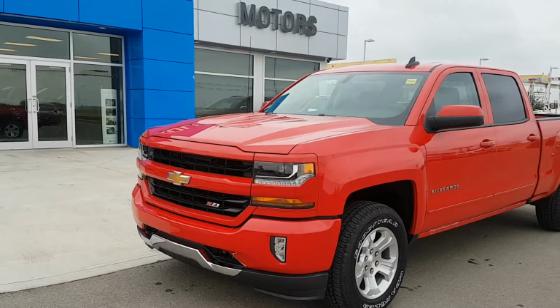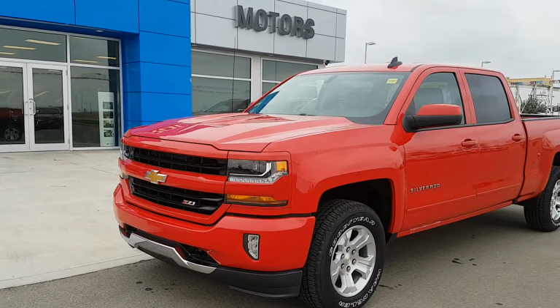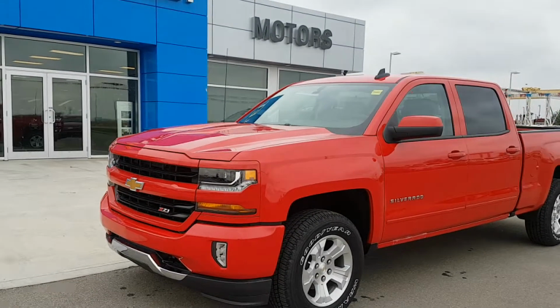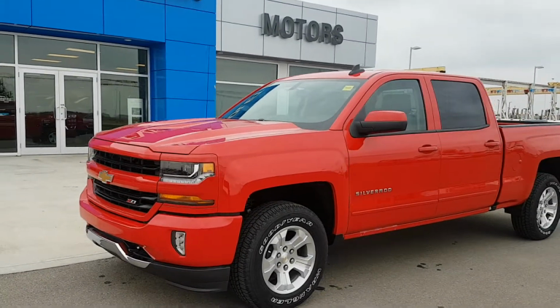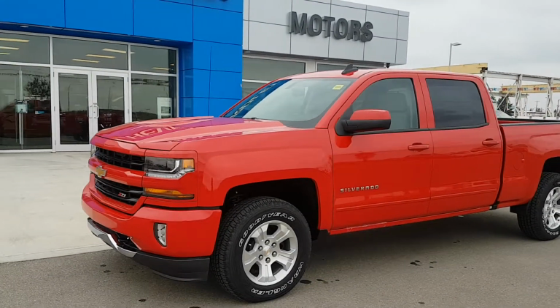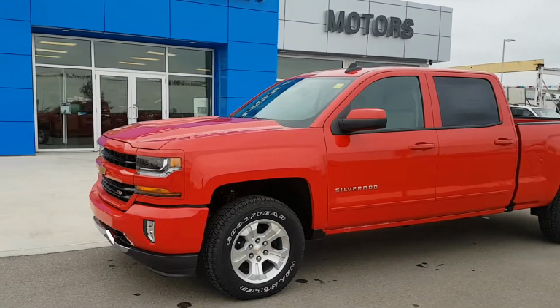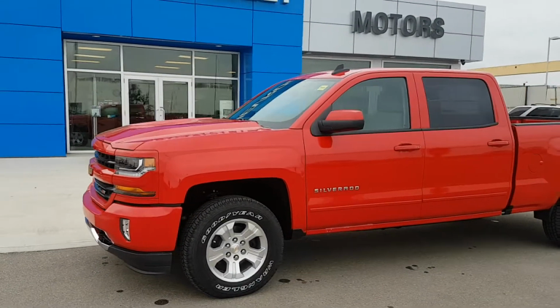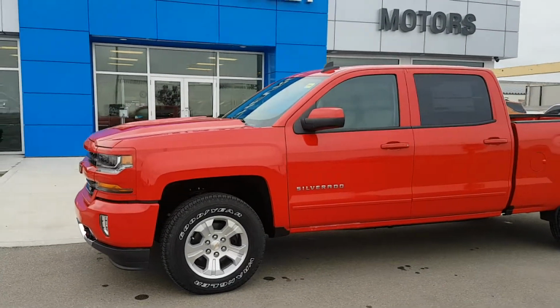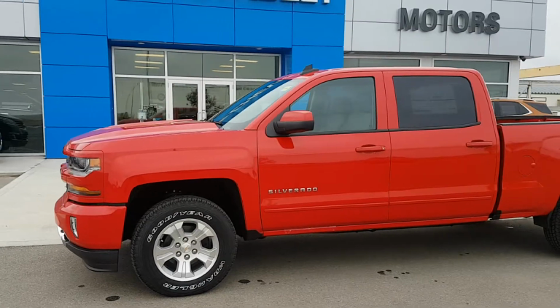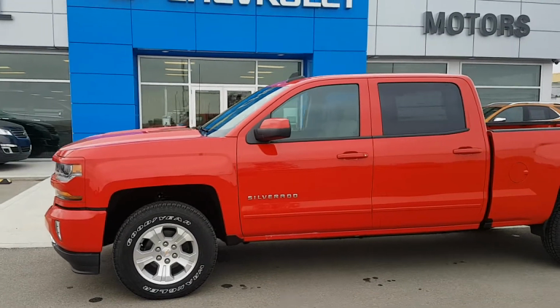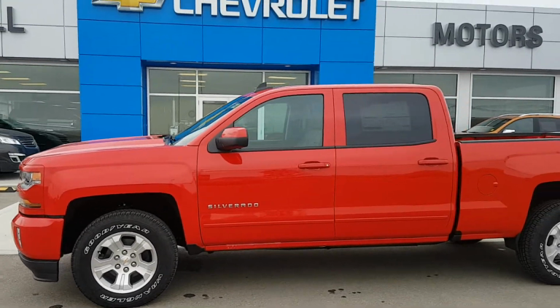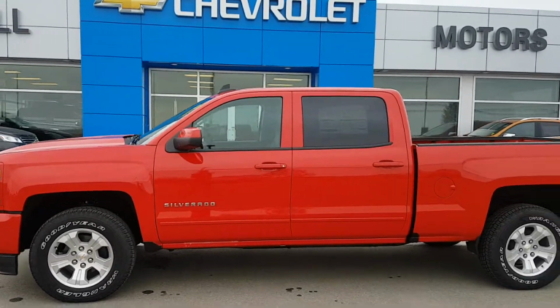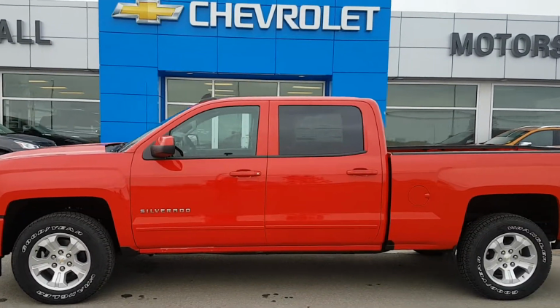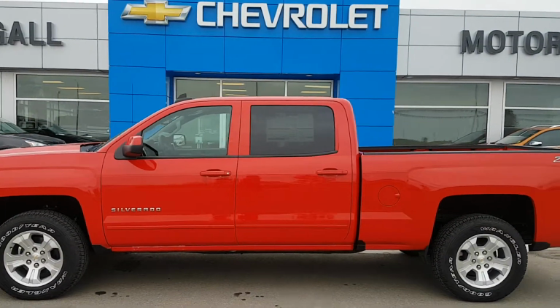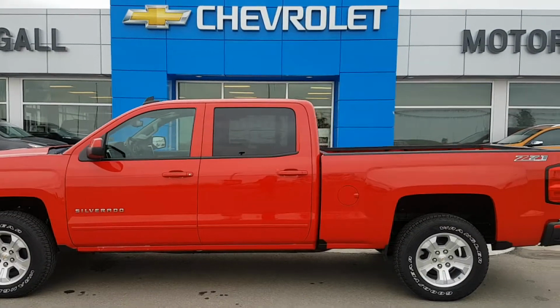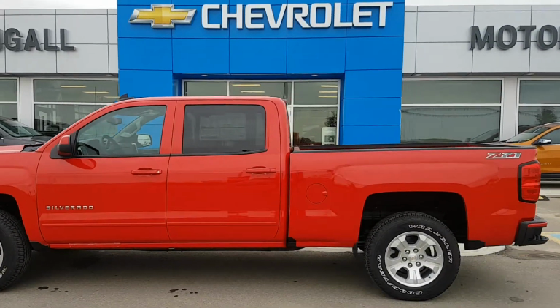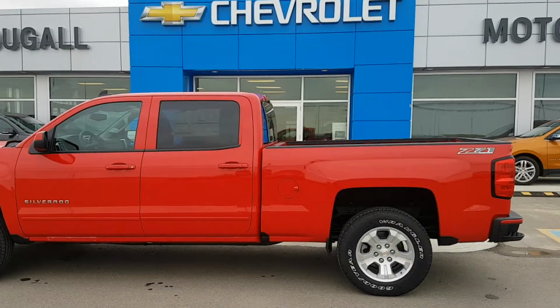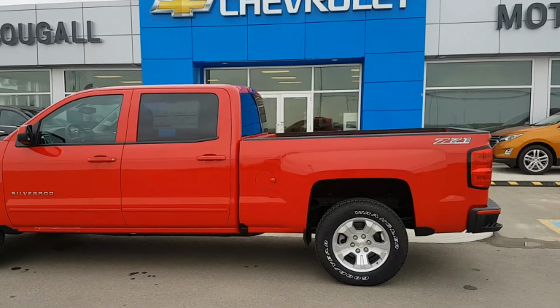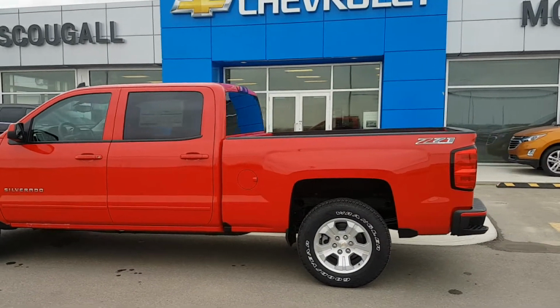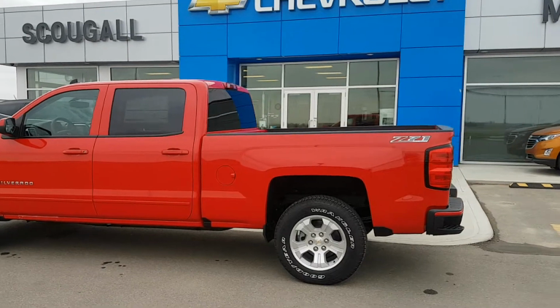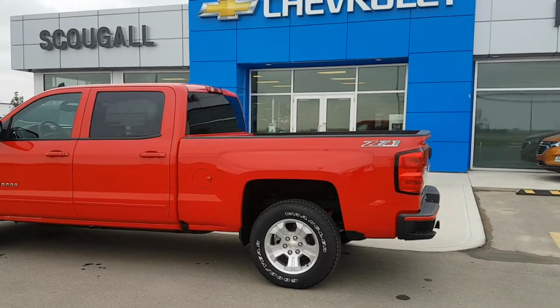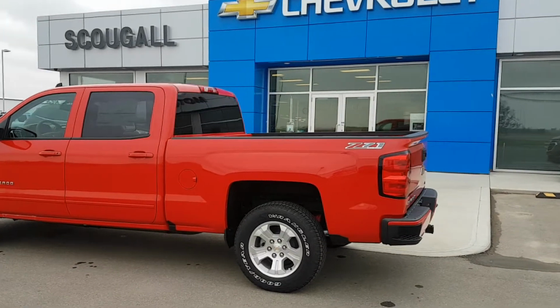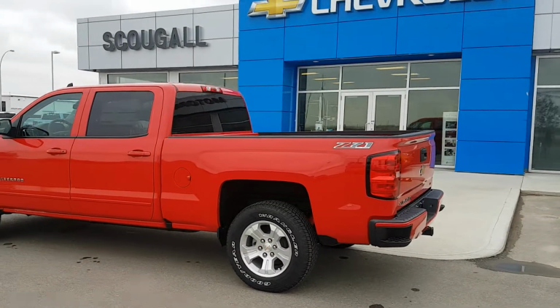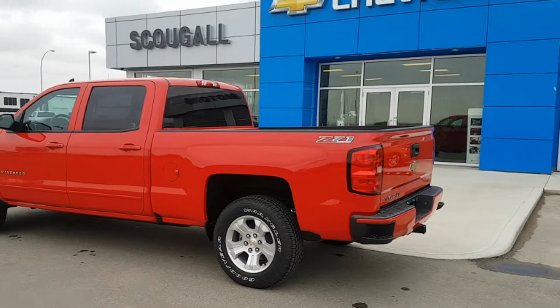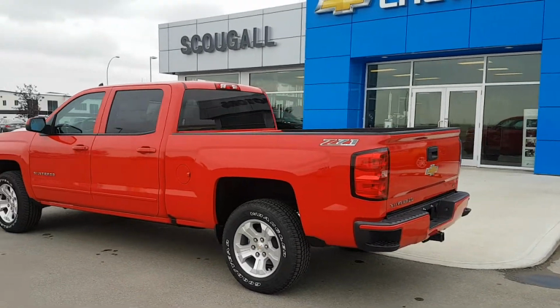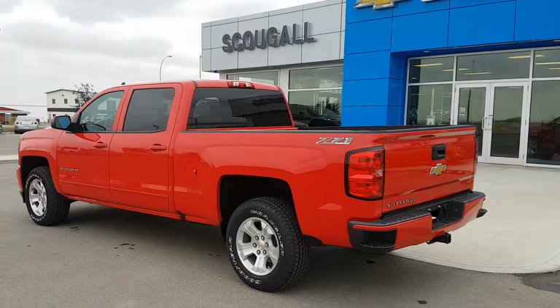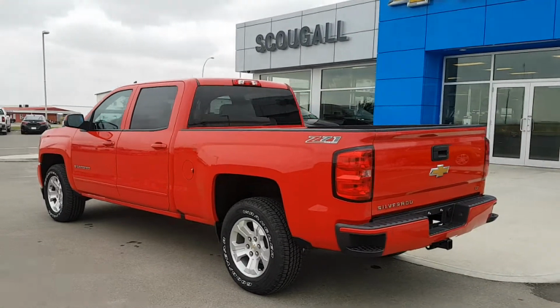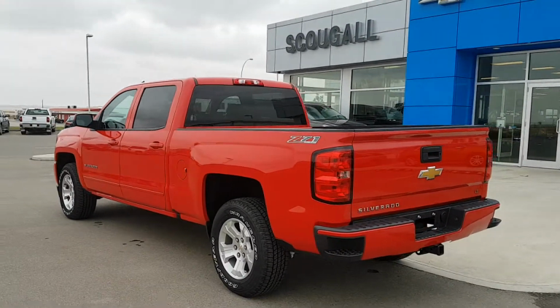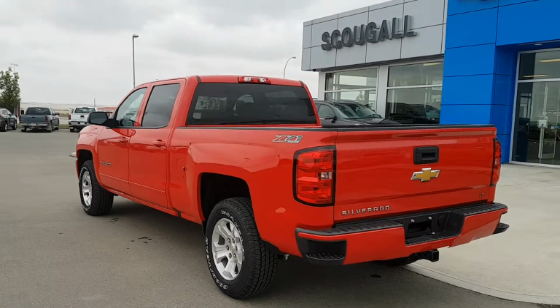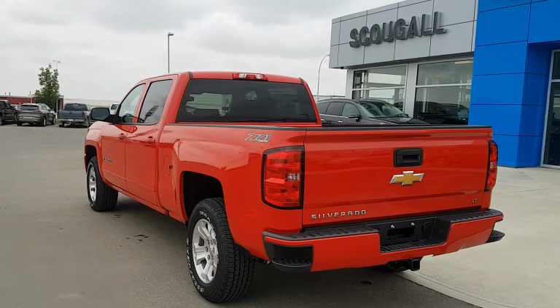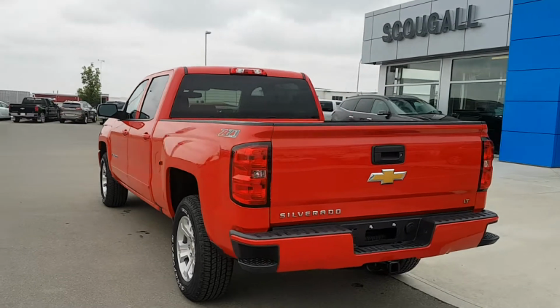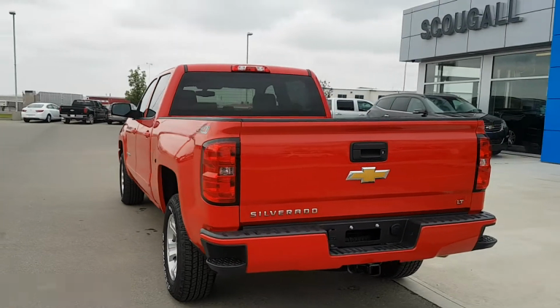Very good afternoon from Skoola Motors in Fort McLeod. Stock number 183208. We're looking at a 2017 Chevrolet Silverado 1500. This is a crew cab regular box half ton truck, red in colour. It's a 2LT trimline Z71 package.